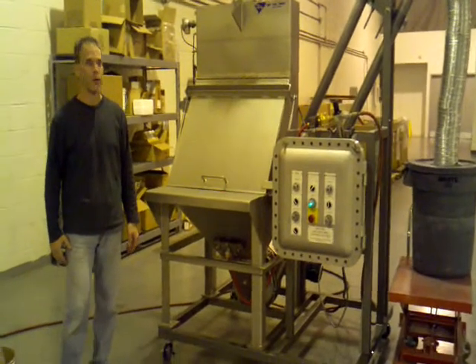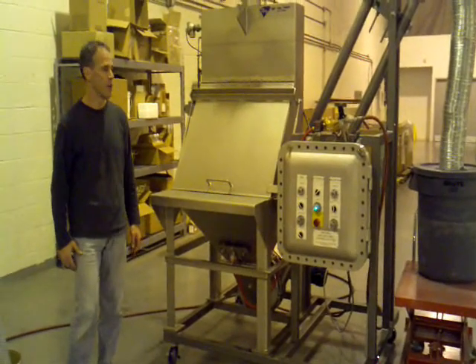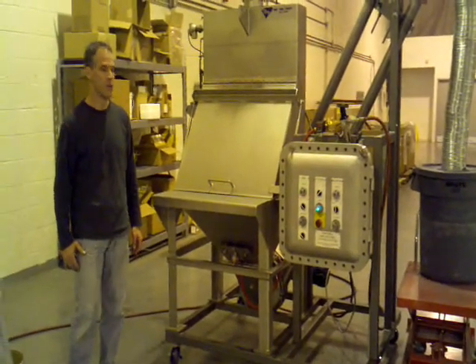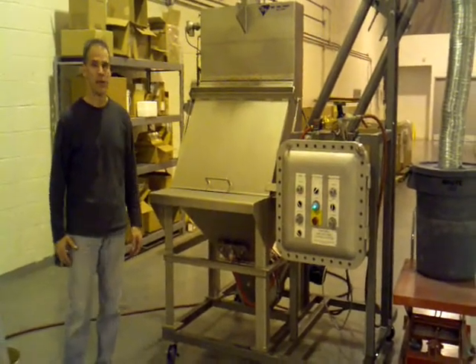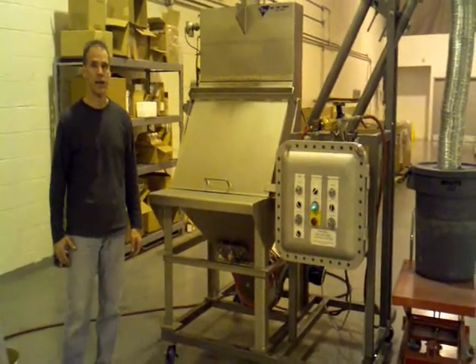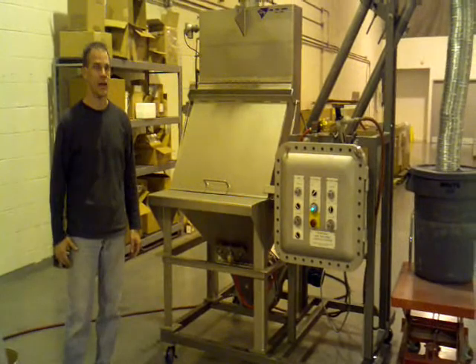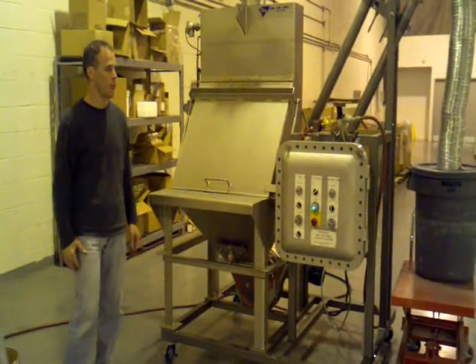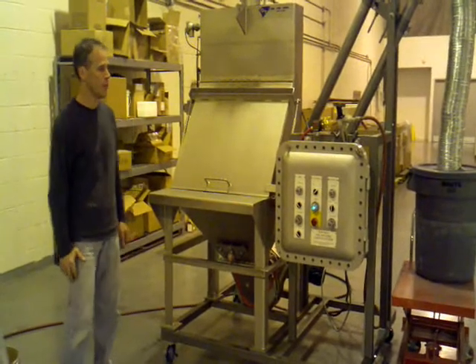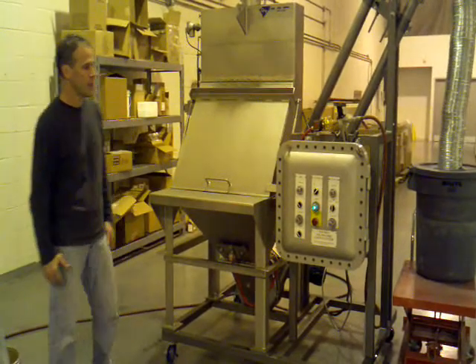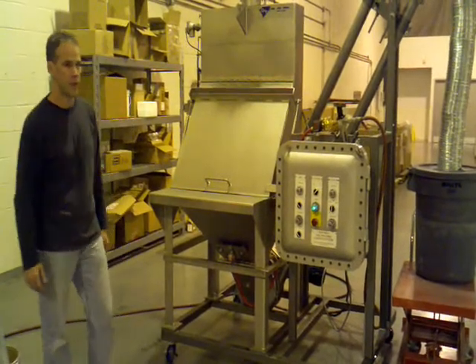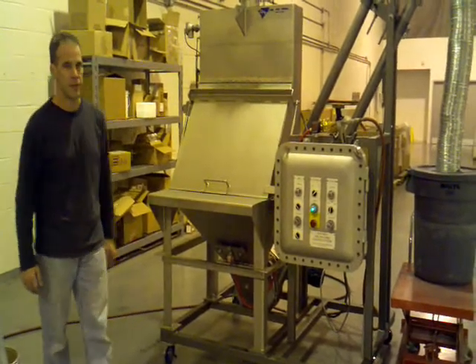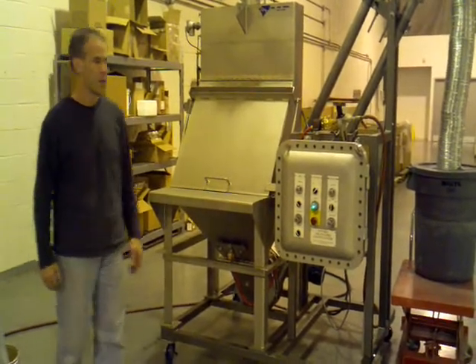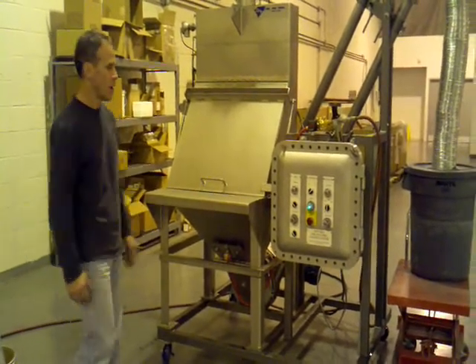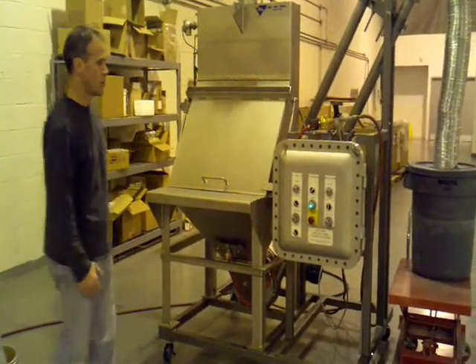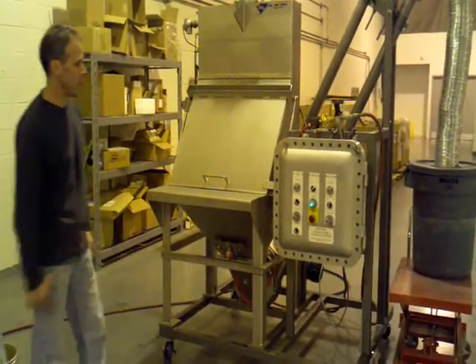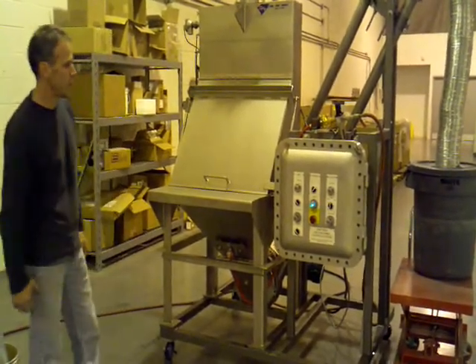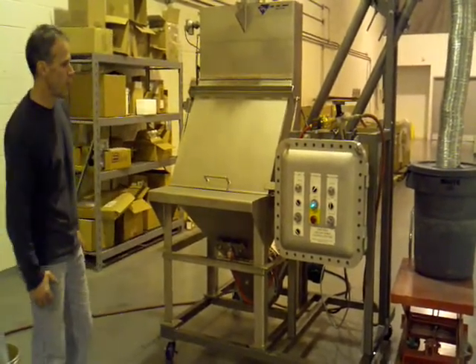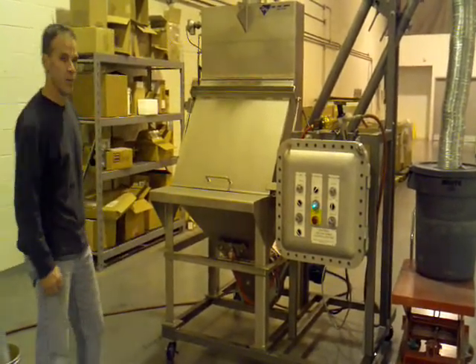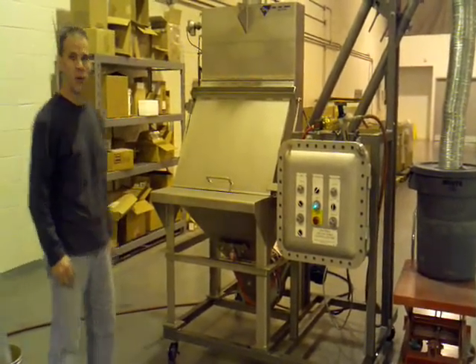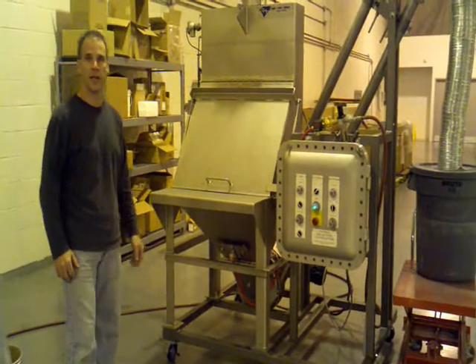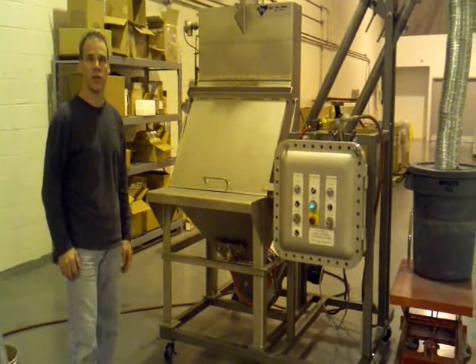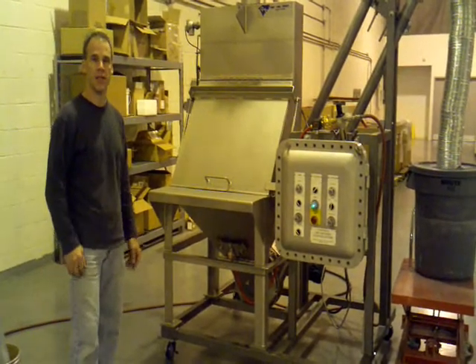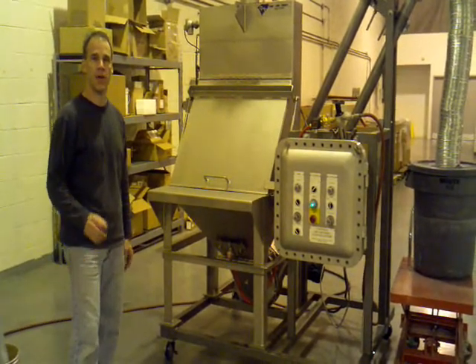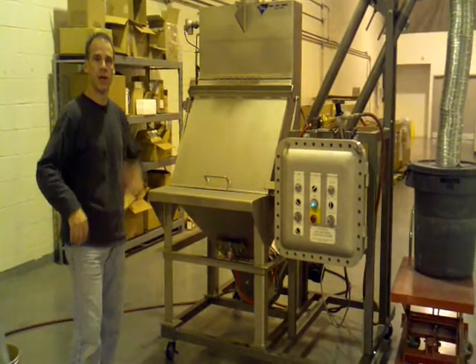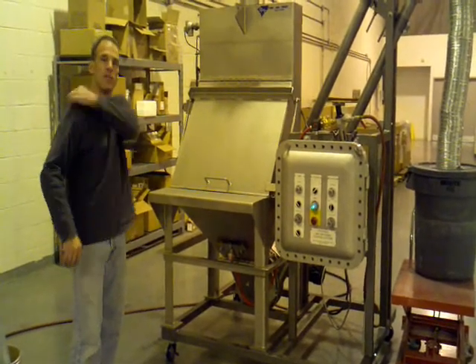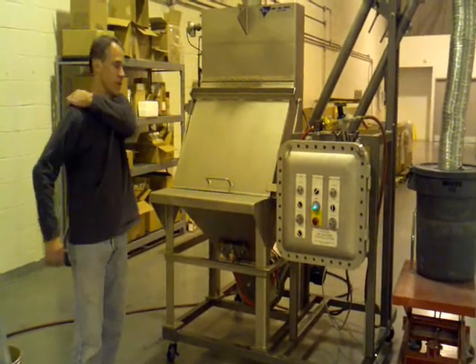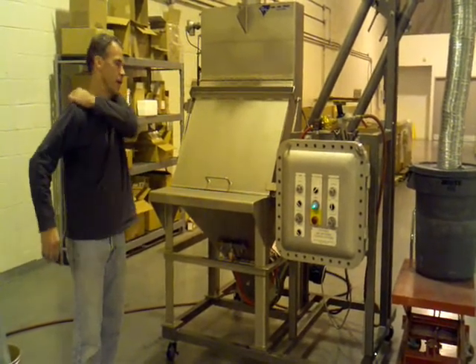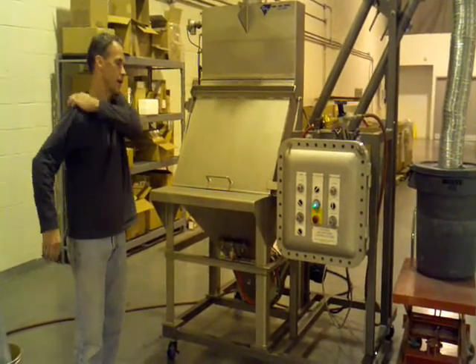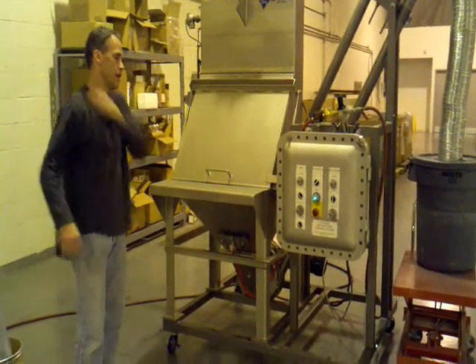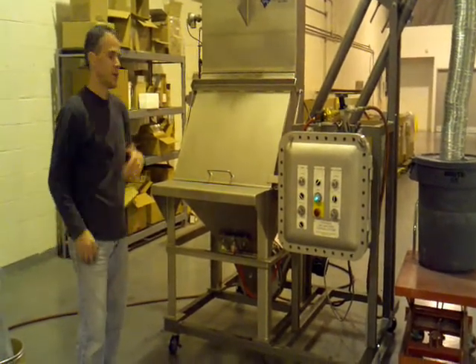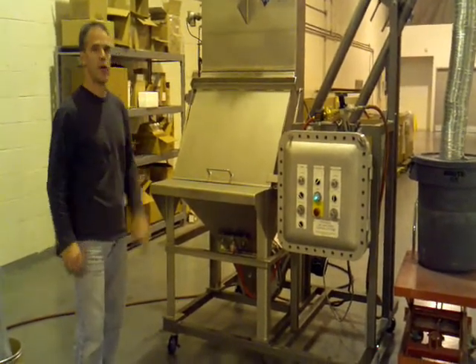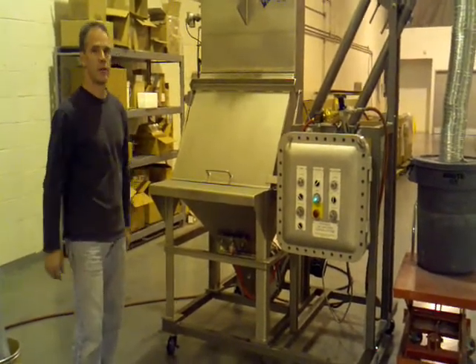Today we're here to take a look at a portable conveying system. We put a system together for an antimony trioxide, which is a sub-micron material, and it's actually a nano material.